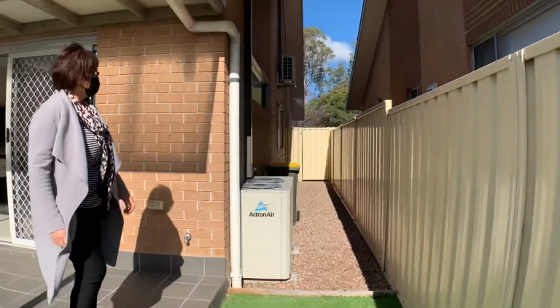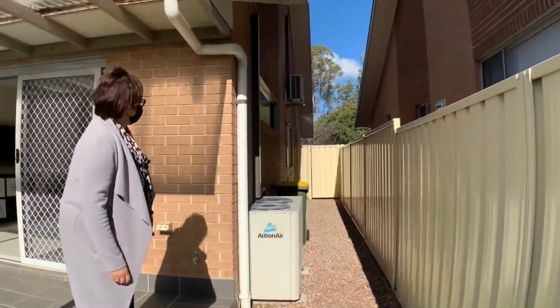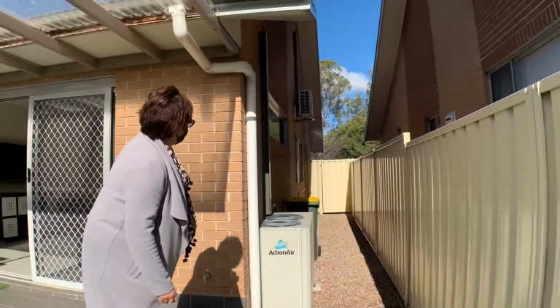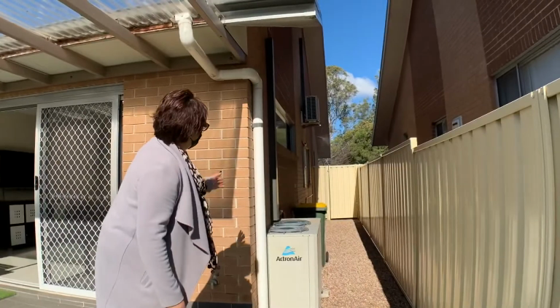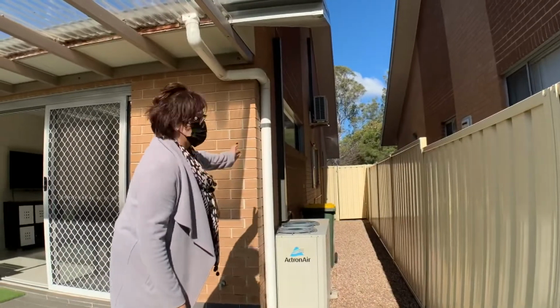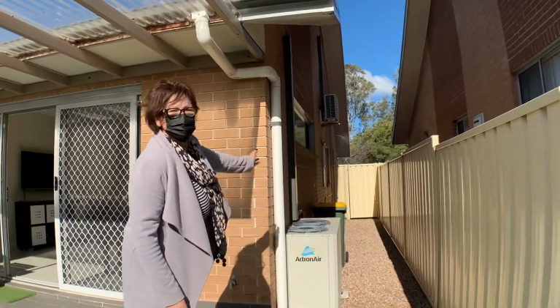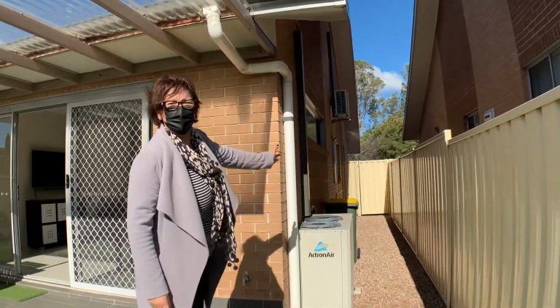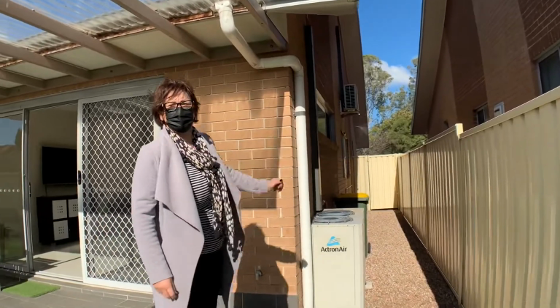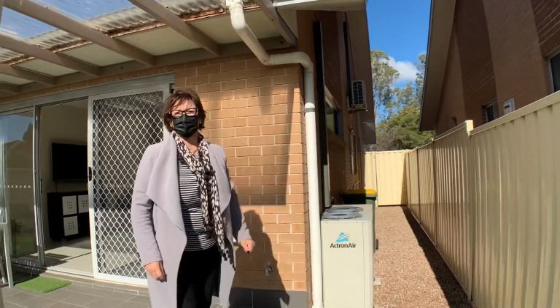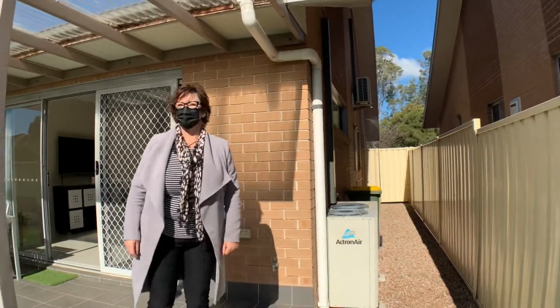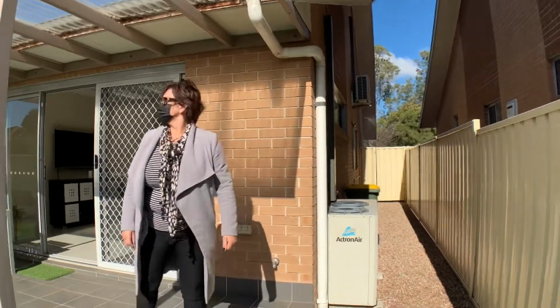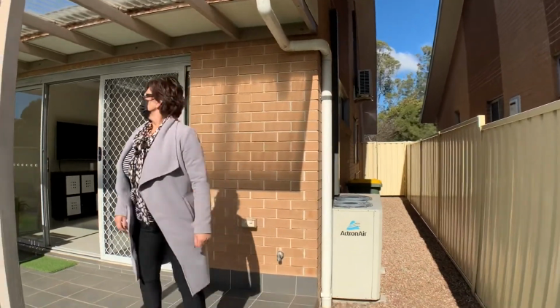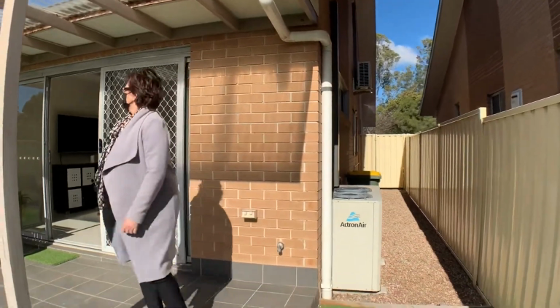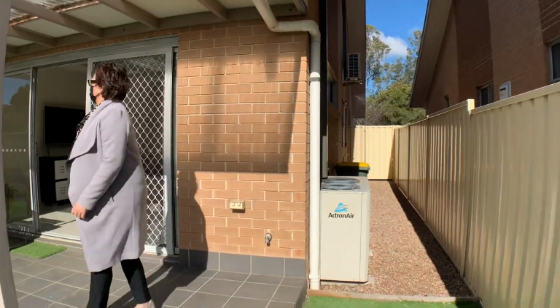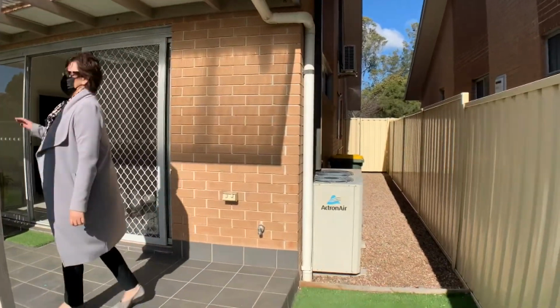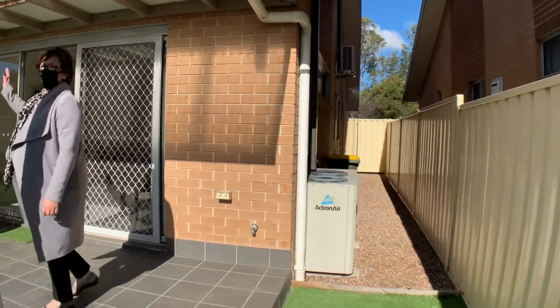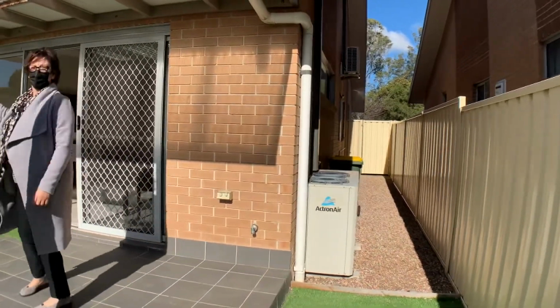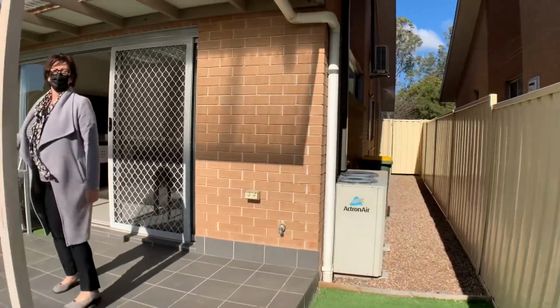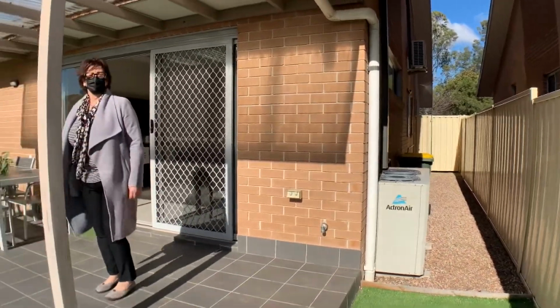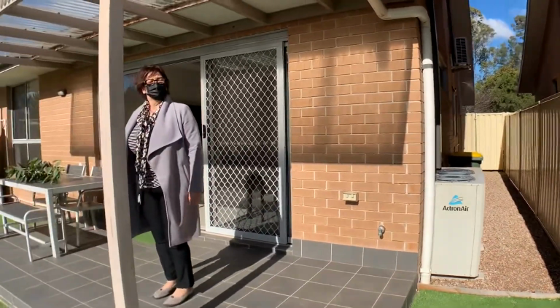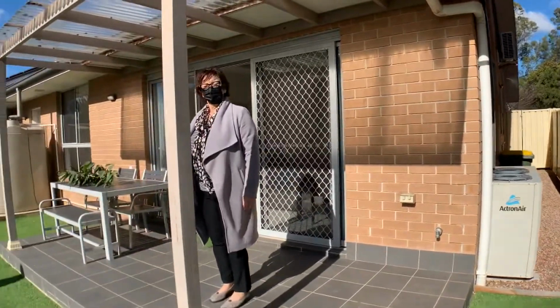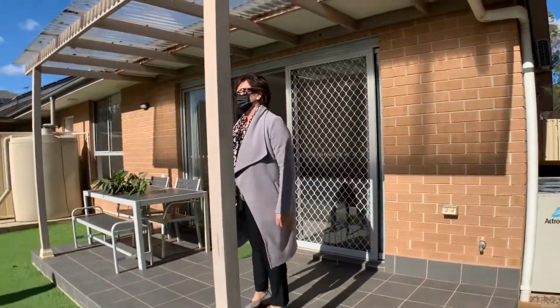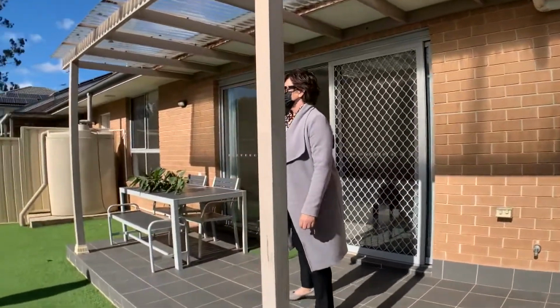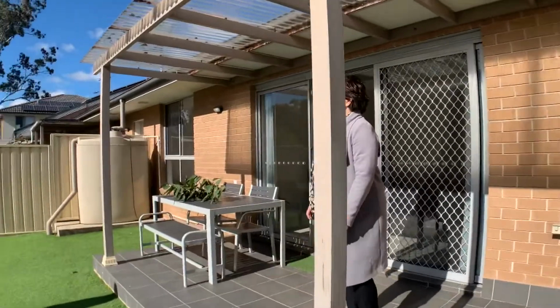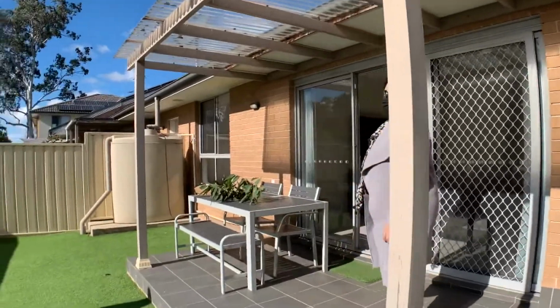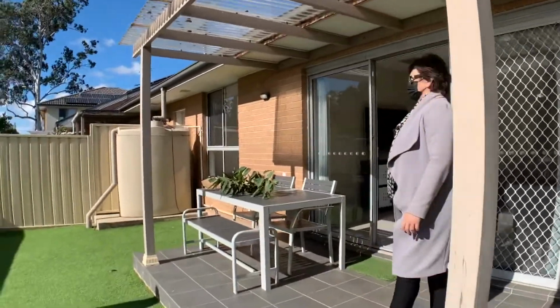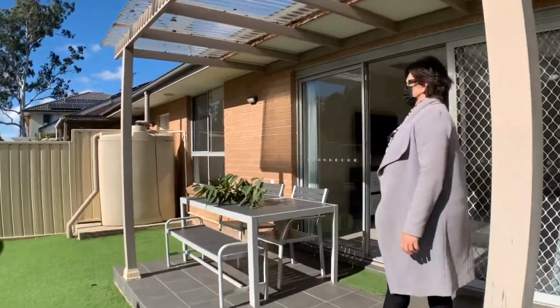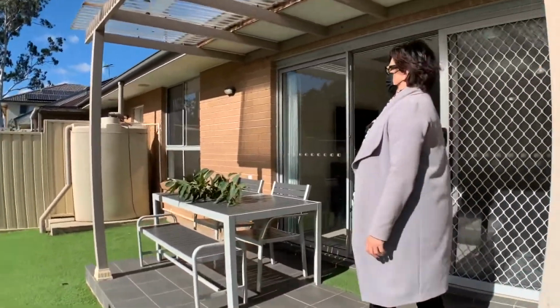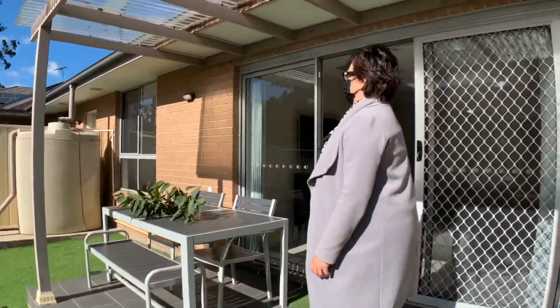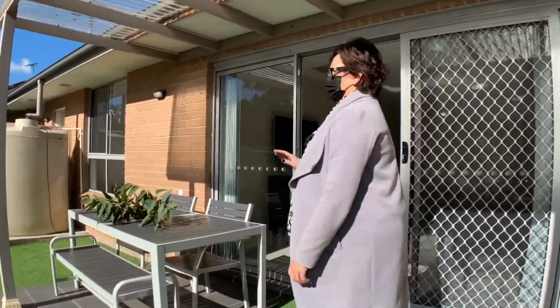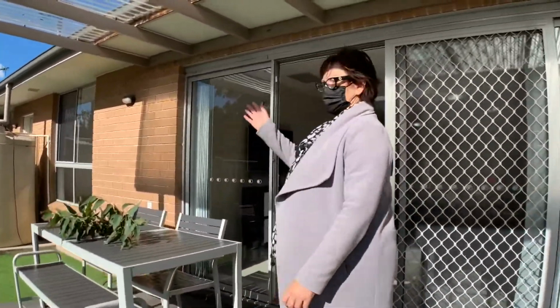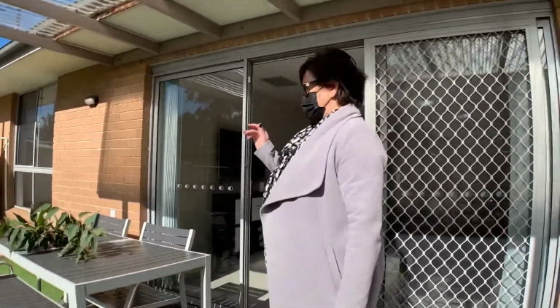It's detached with side access. The land is 21.4 metres. There's also a water tank.